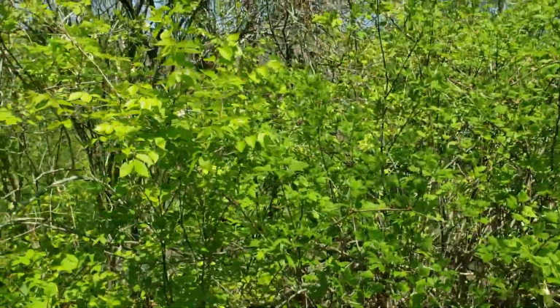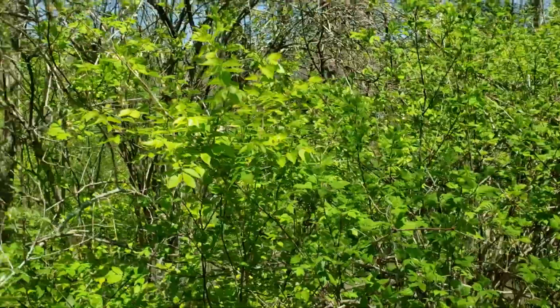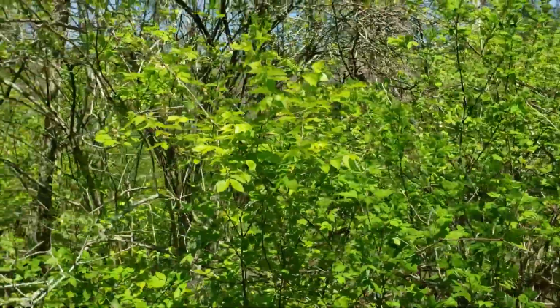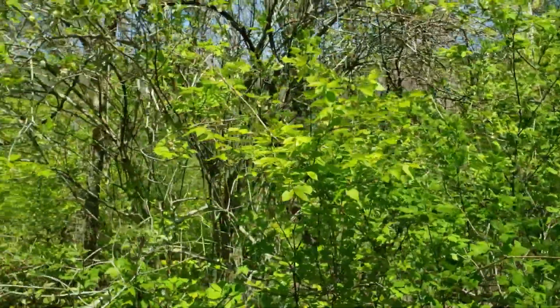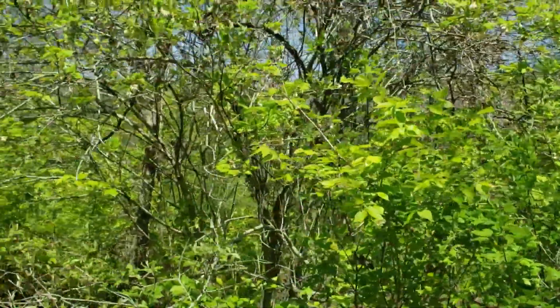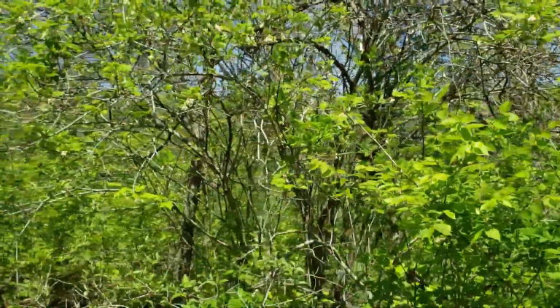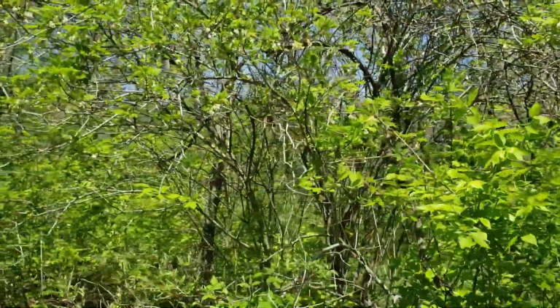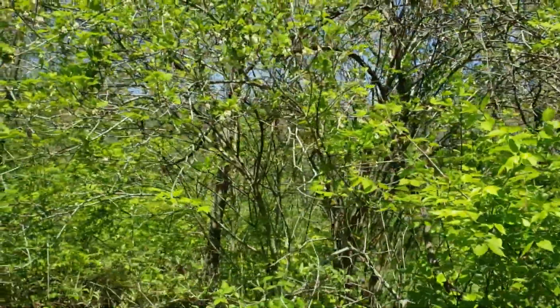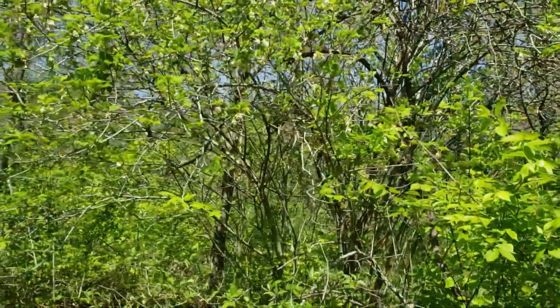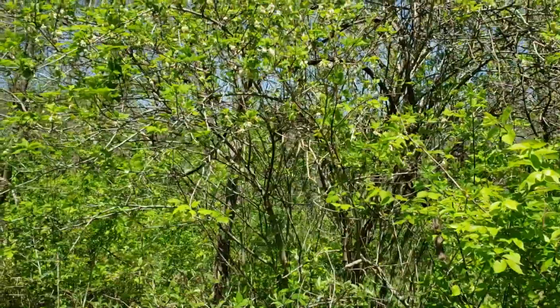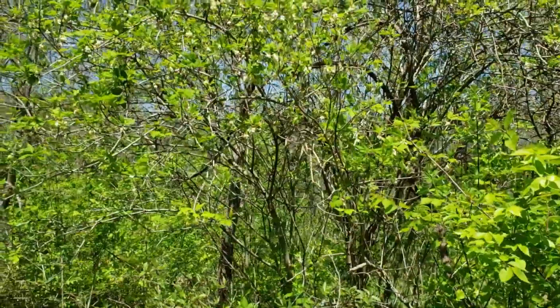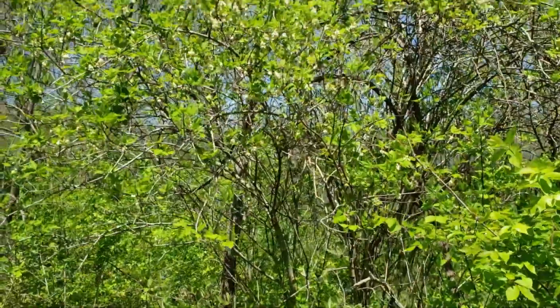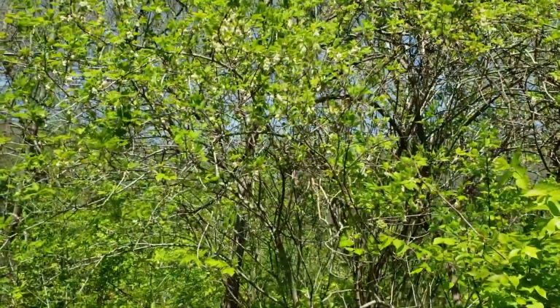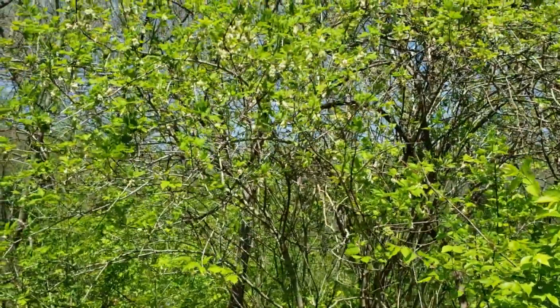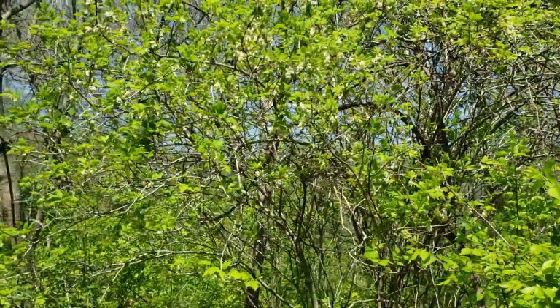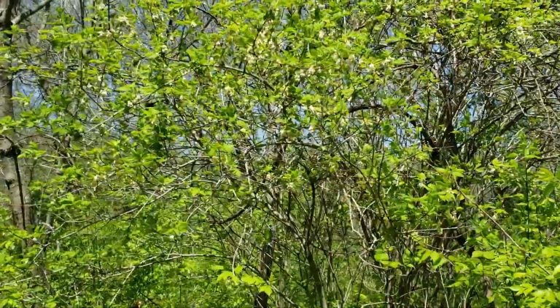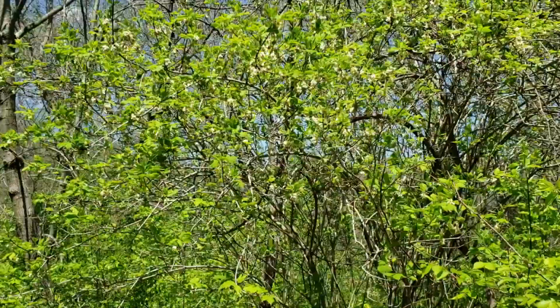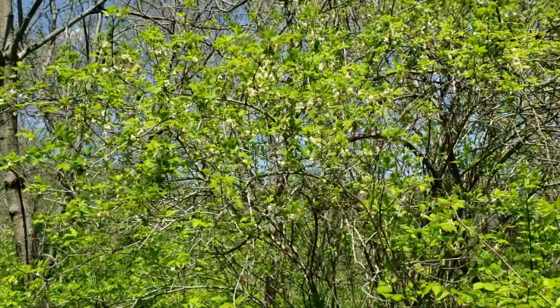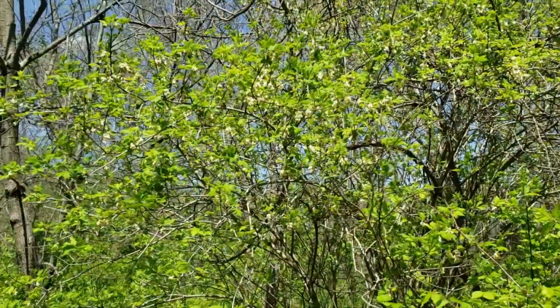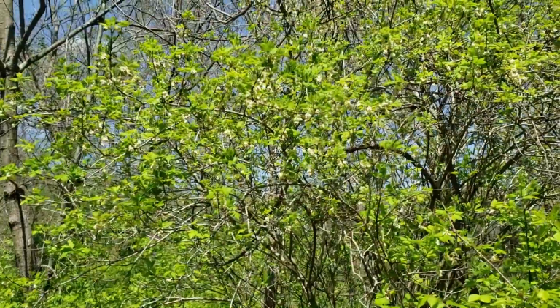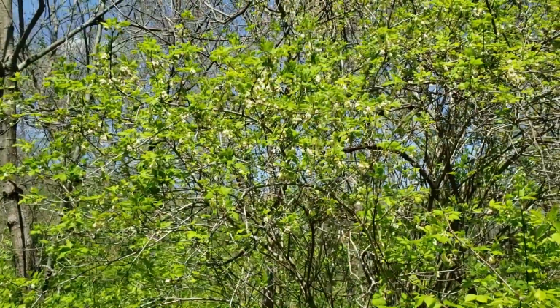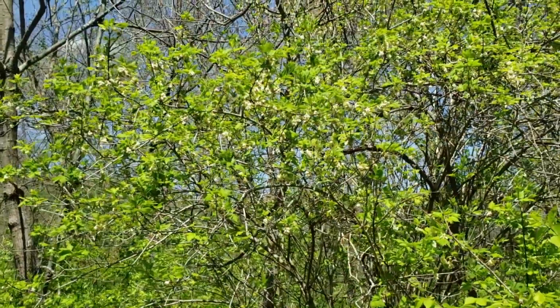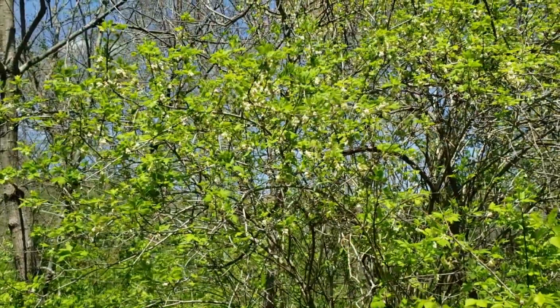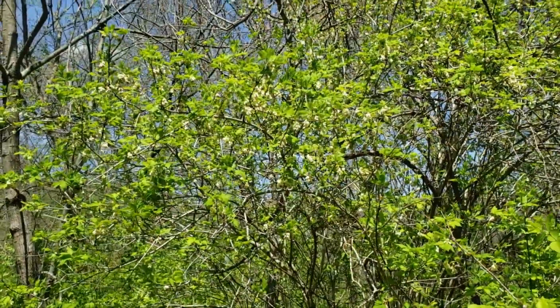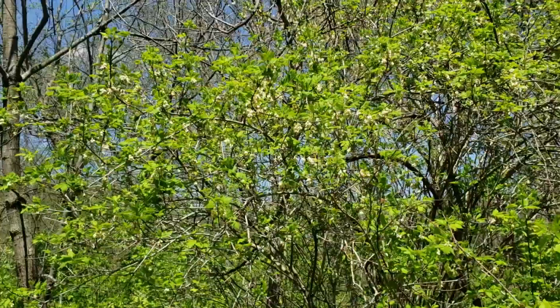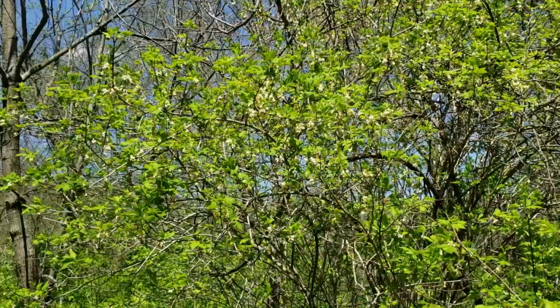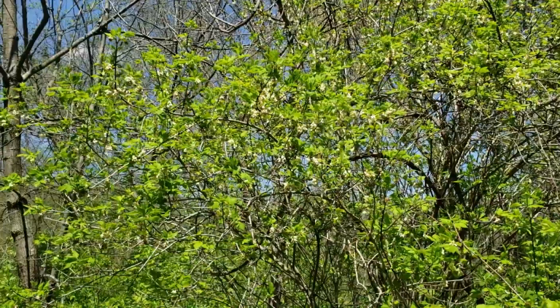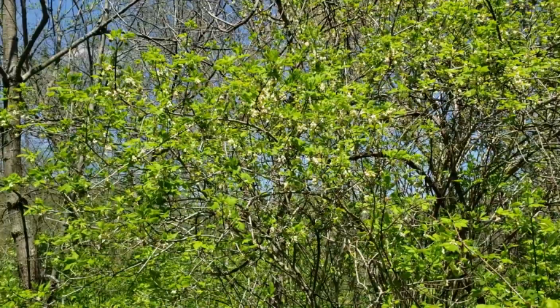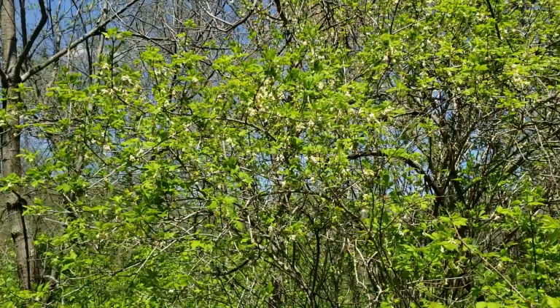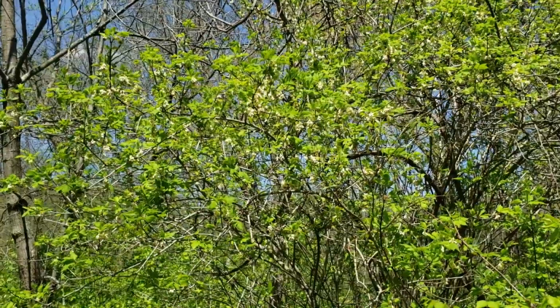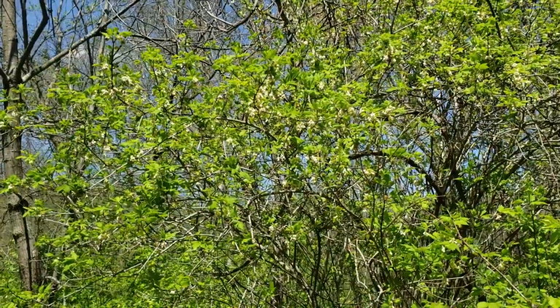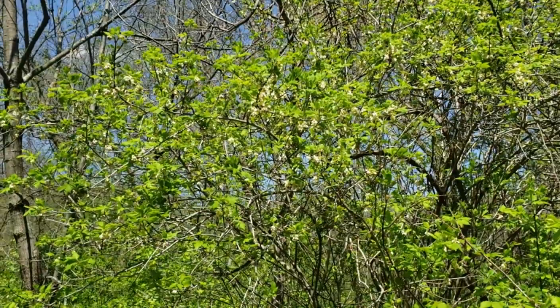So bladder nut, another one of our small to medium-sized shrubs that produces some really nice blossoms in the spring, very attractive to pollinators.